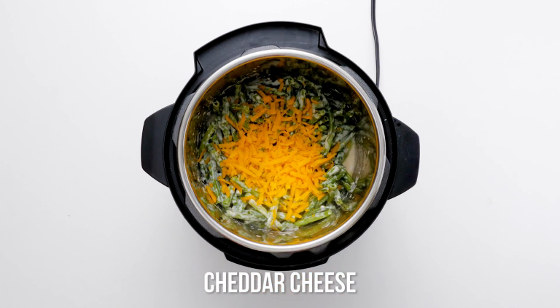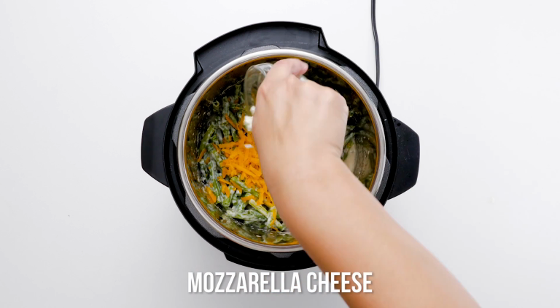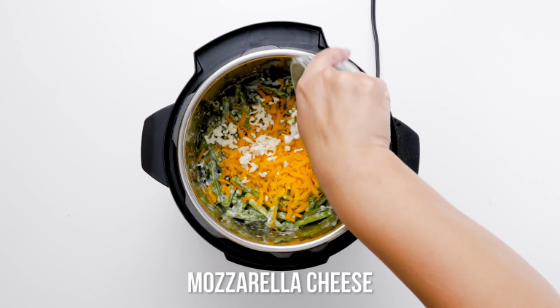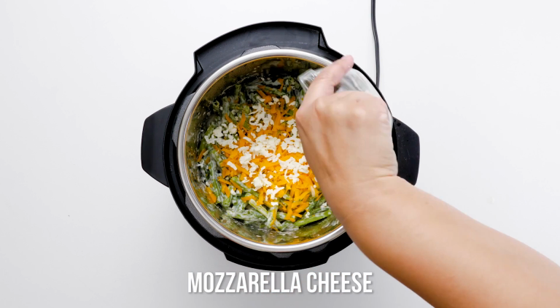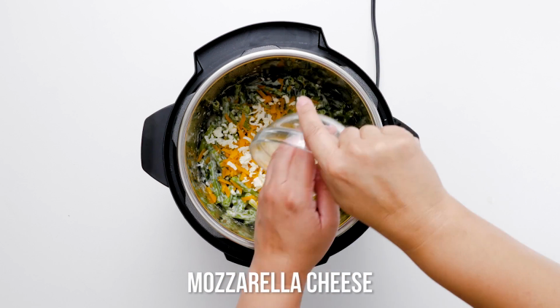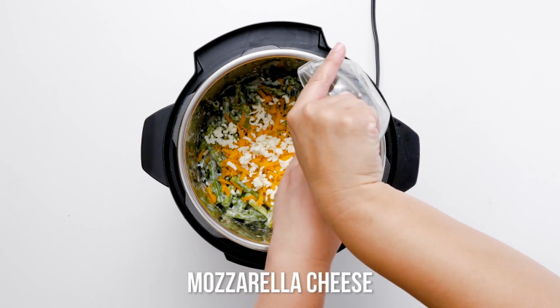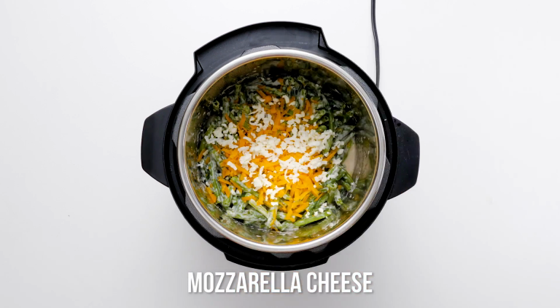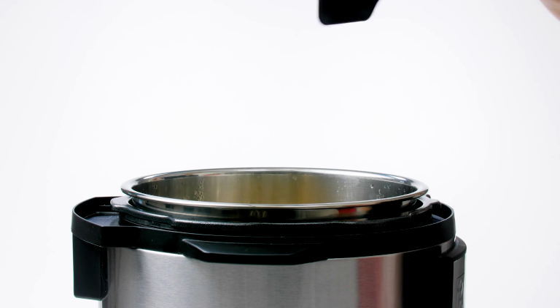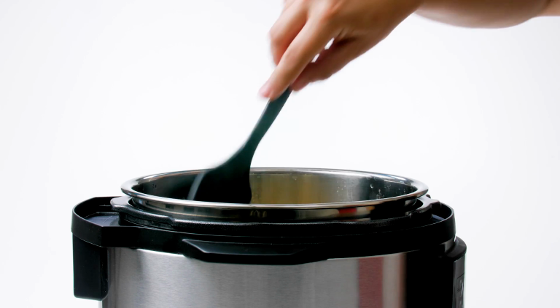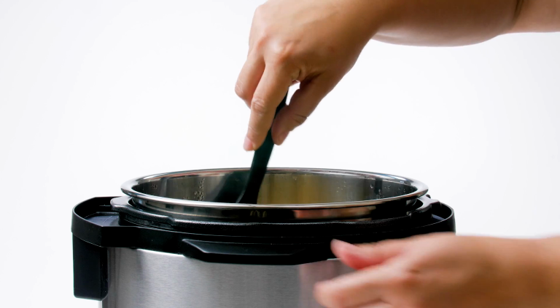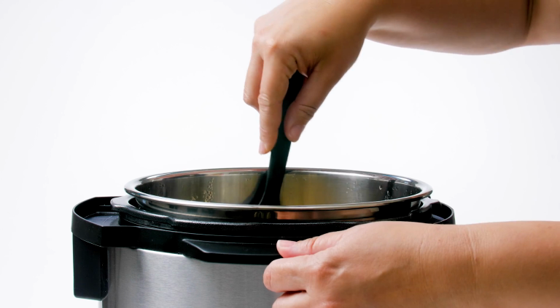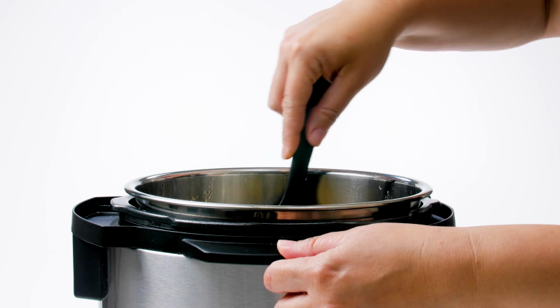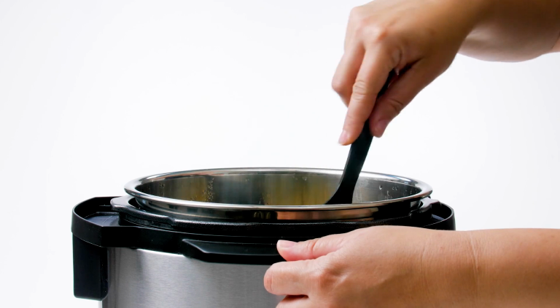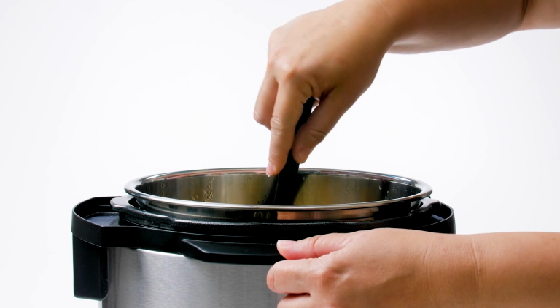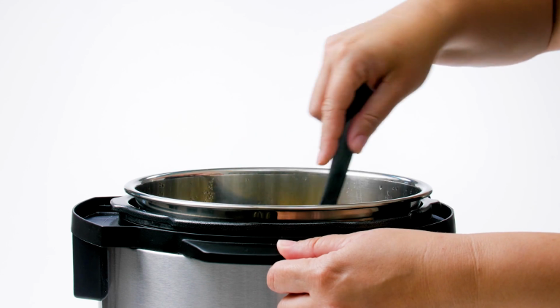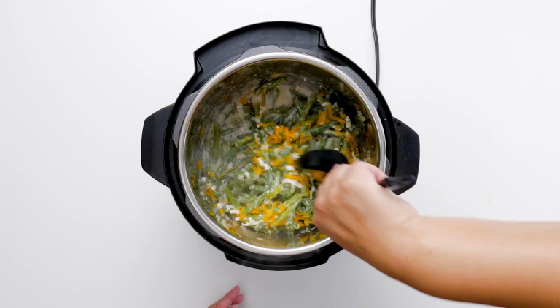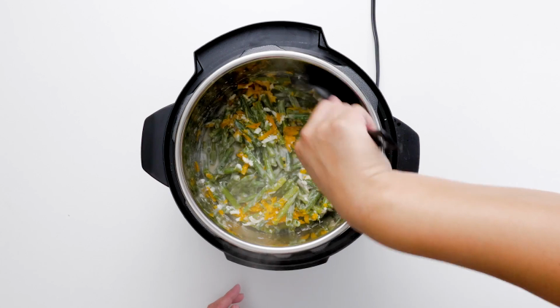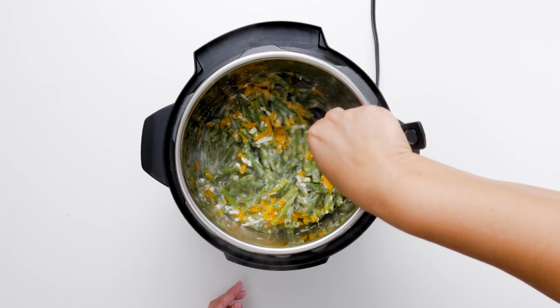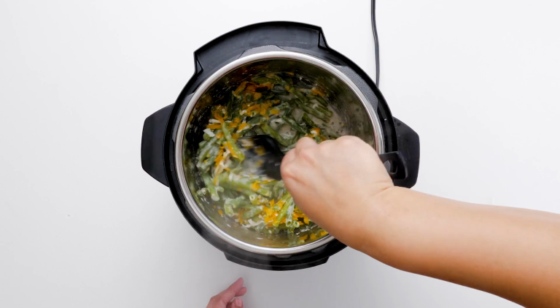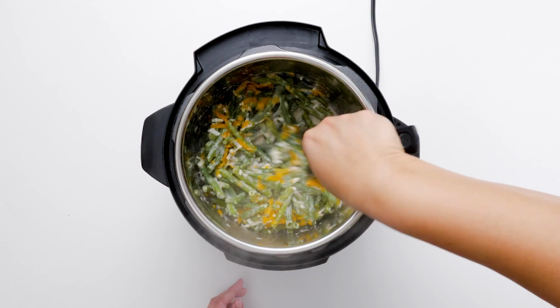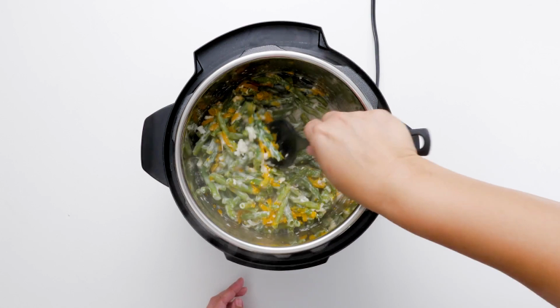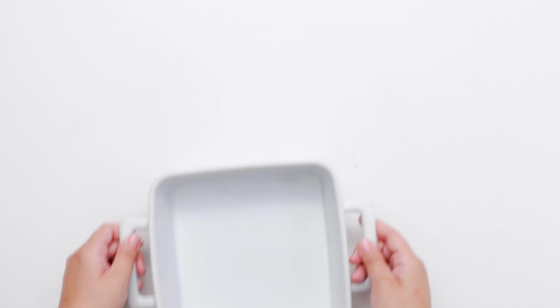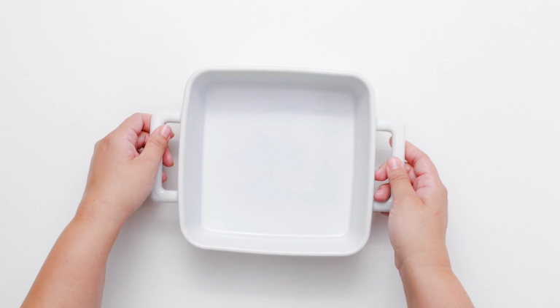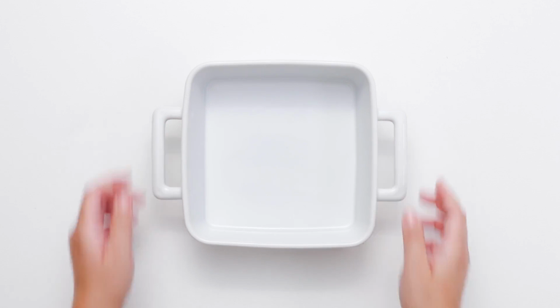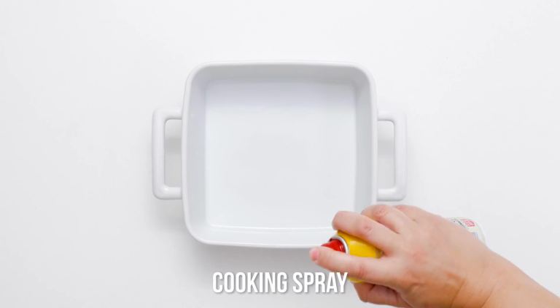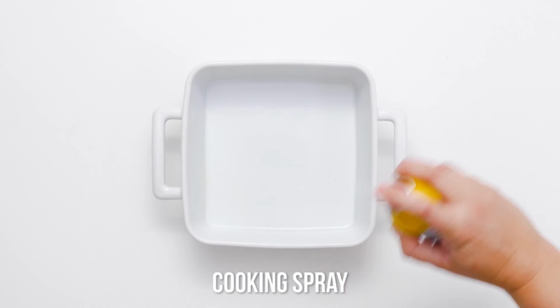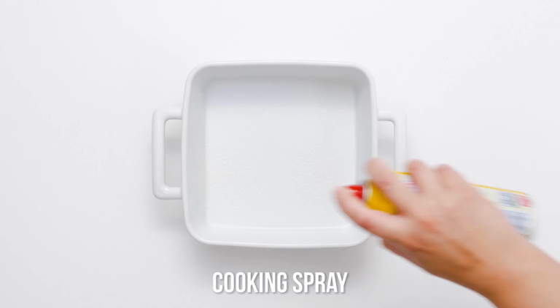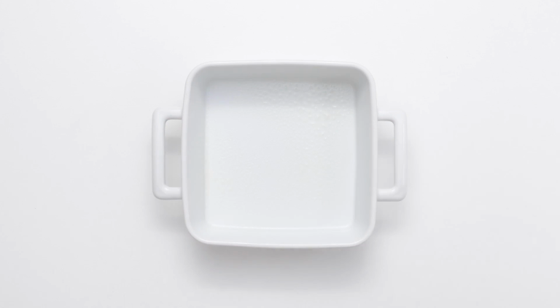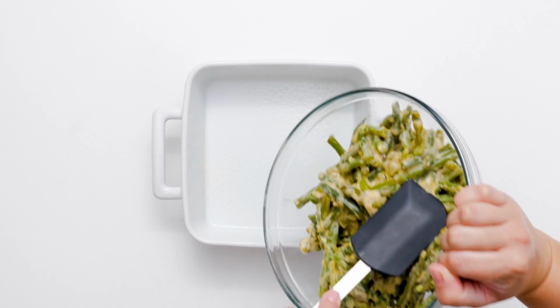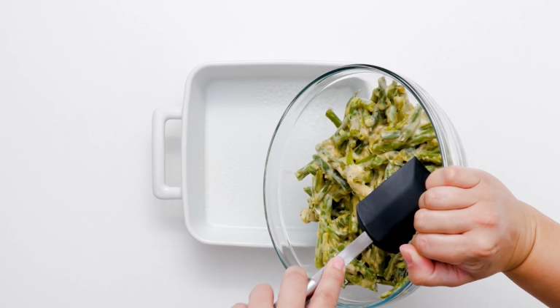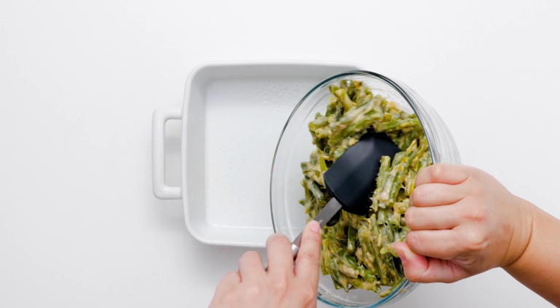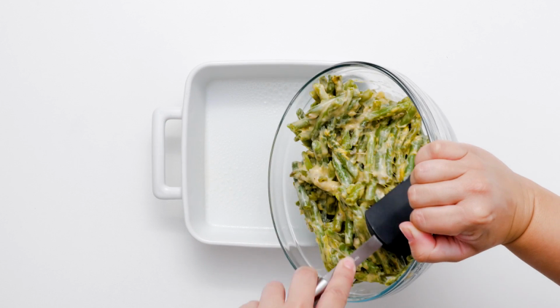You can change up the cheeses too. Pick some that are good for melting, such as provolone, gruyere, or fontina. Any cheese on the fresher and younger, not aged side, will give you more melt factor.